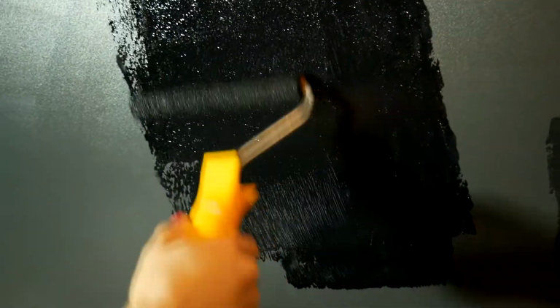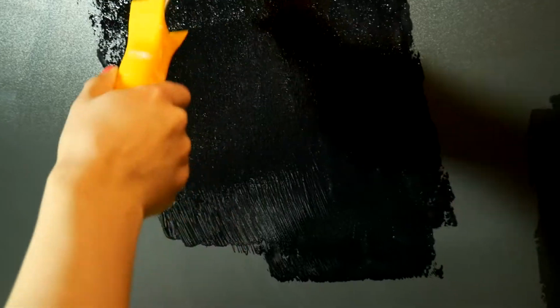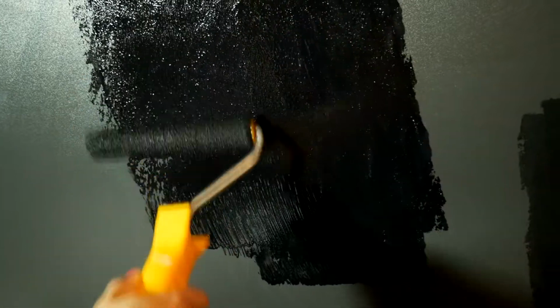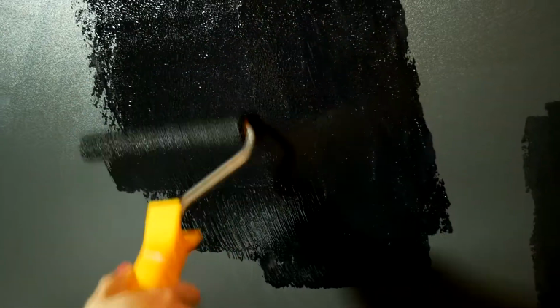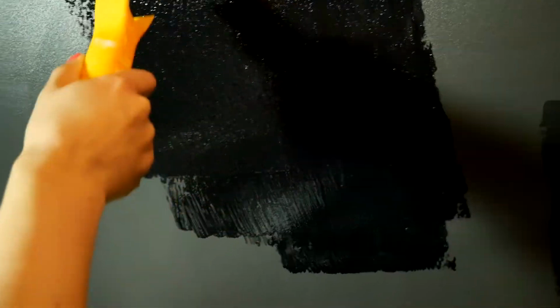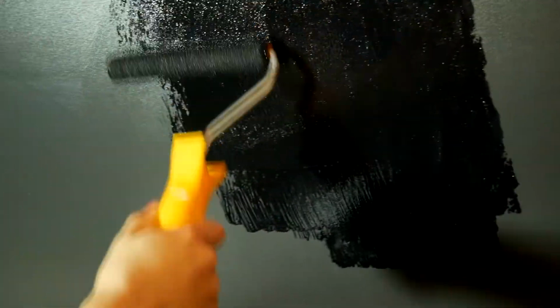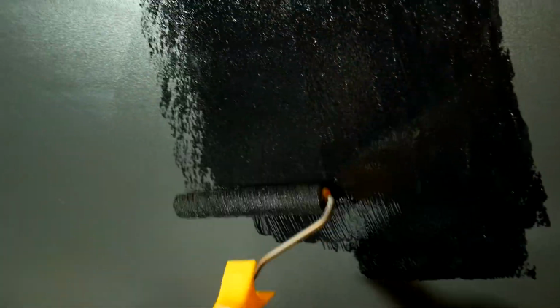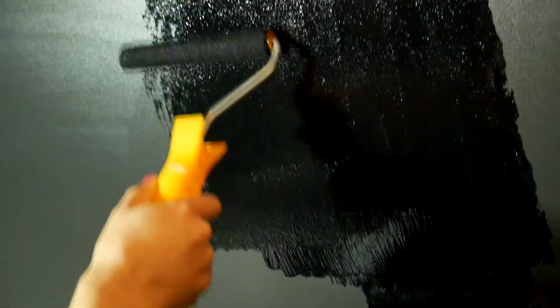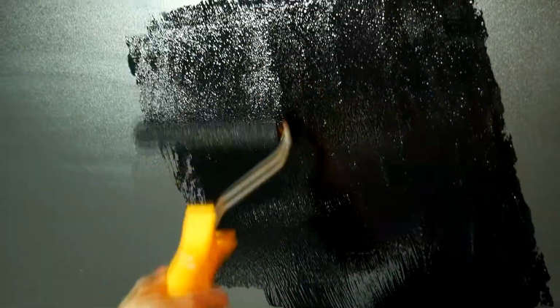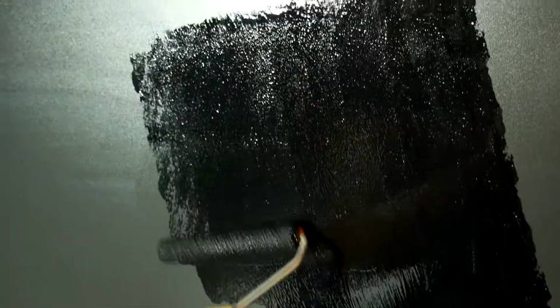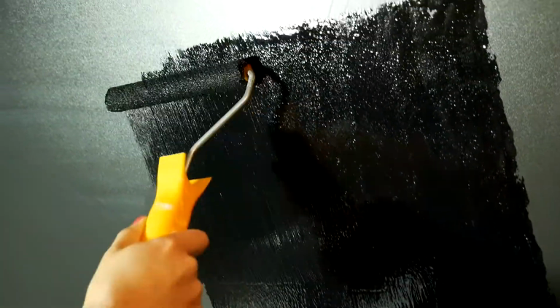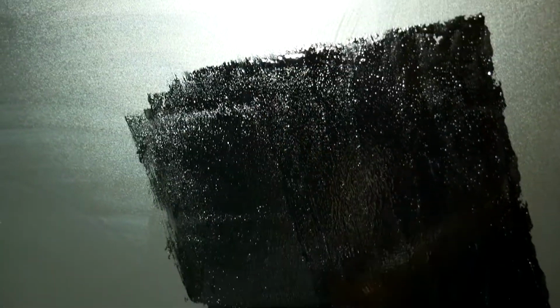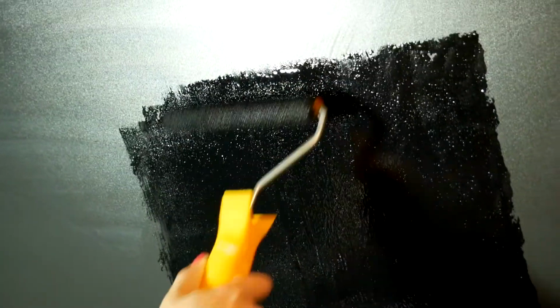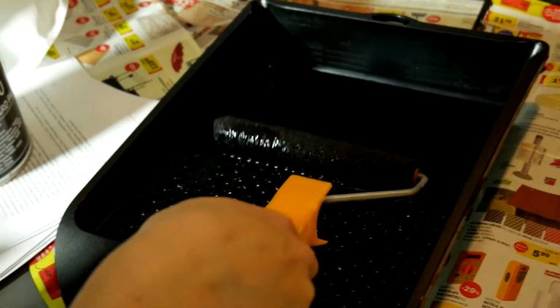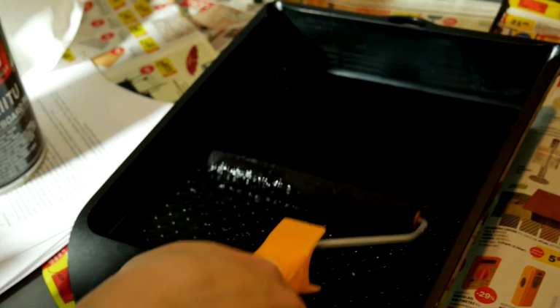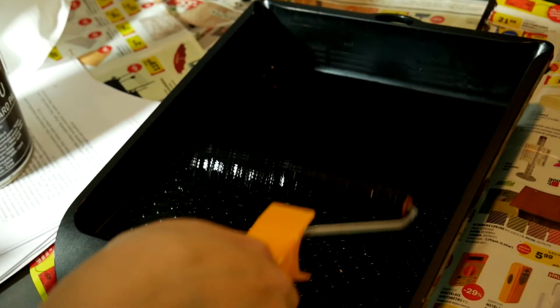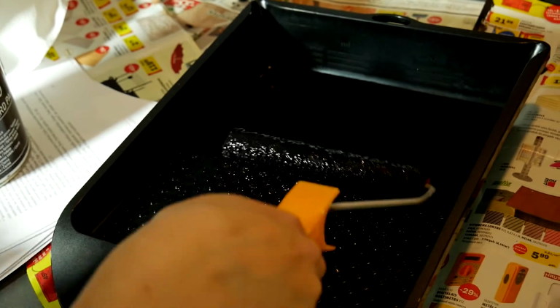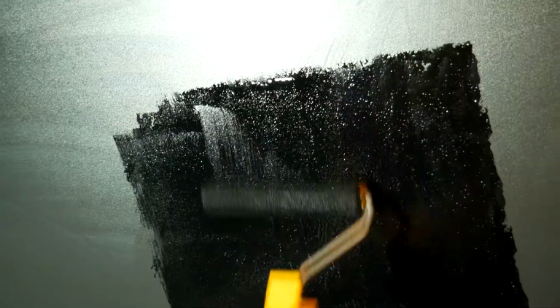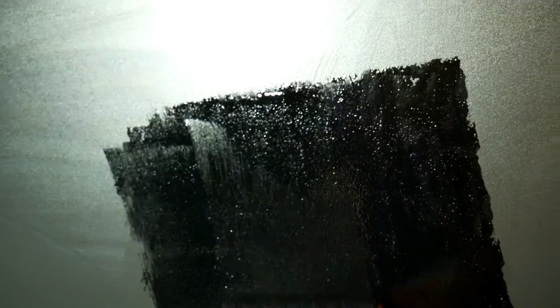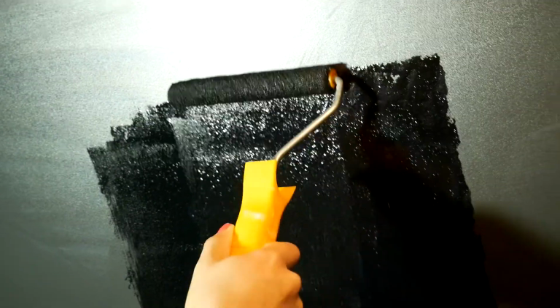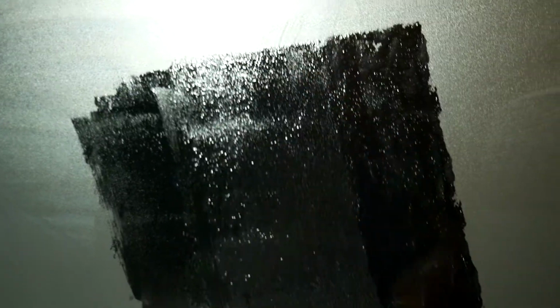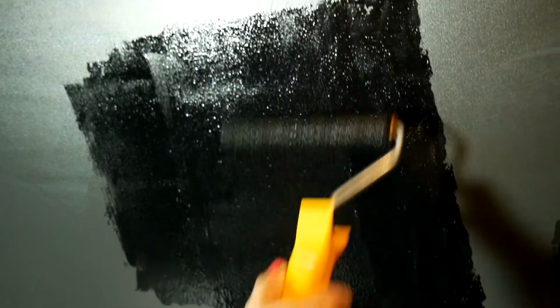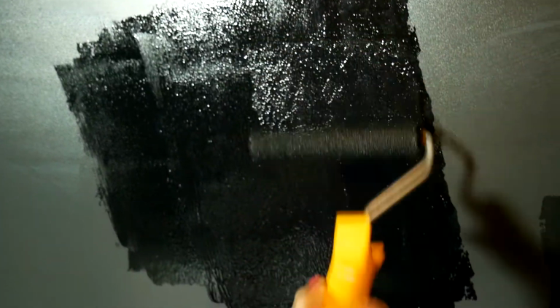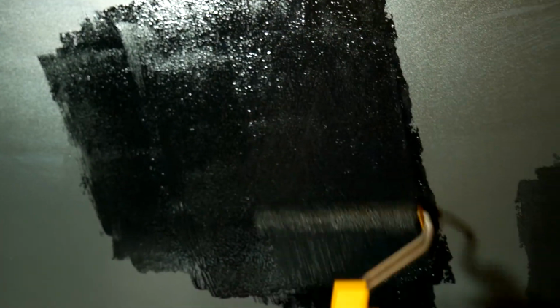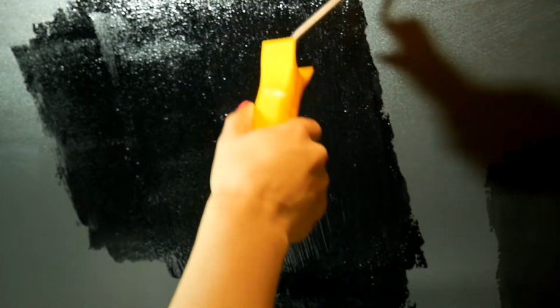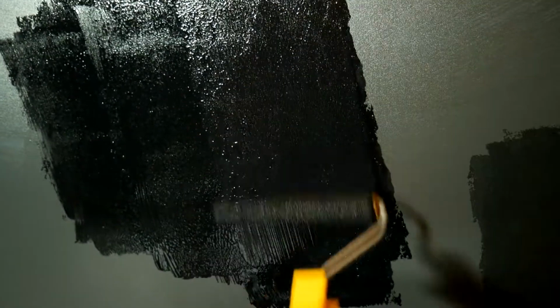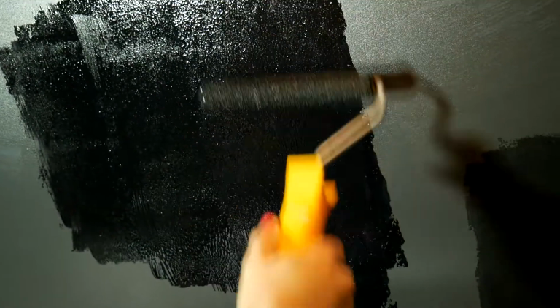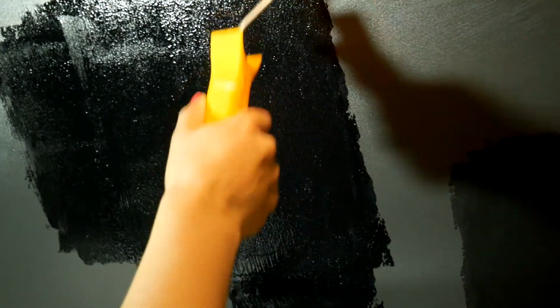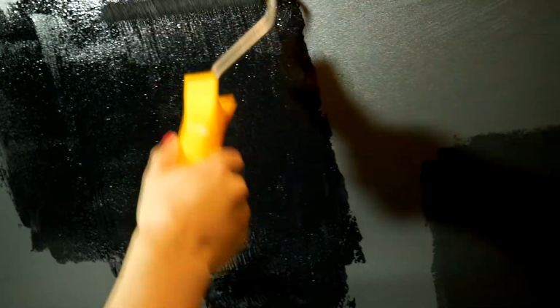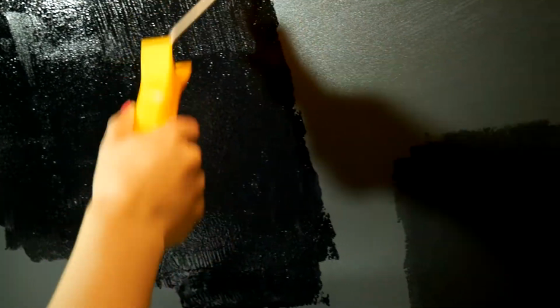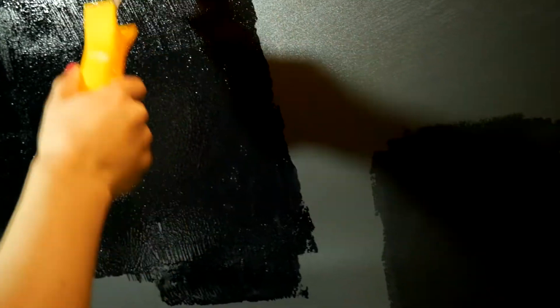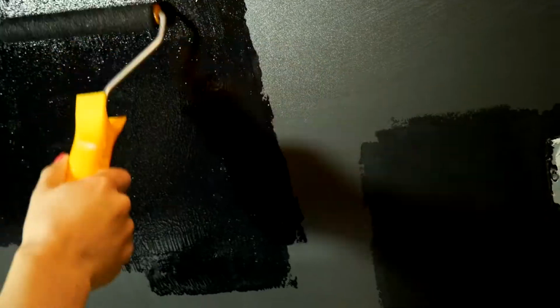So that's why today we will show you how to paint a kitchen MDF panel with blackboard chalkboard paint. Others also paint kitchen cabinets and kitchen worktop surfaces this way.